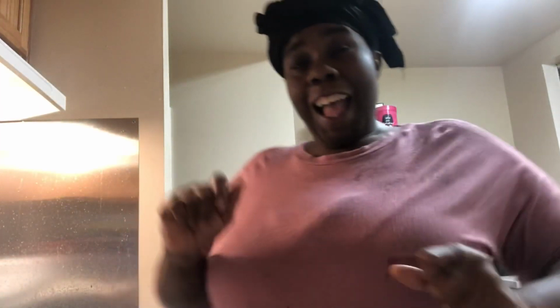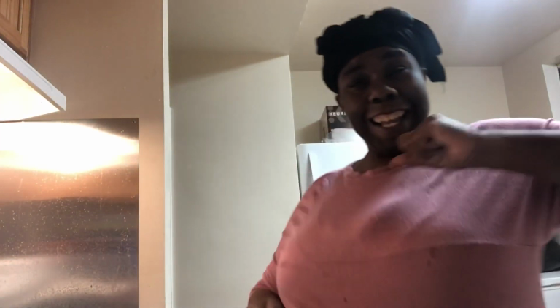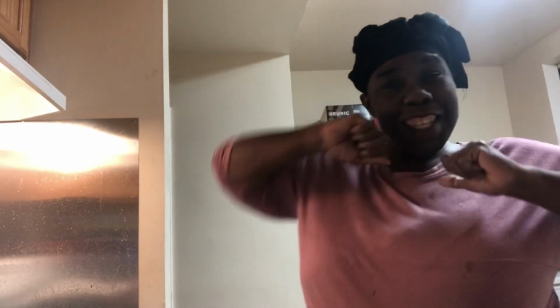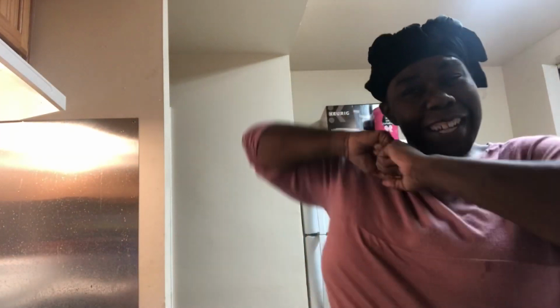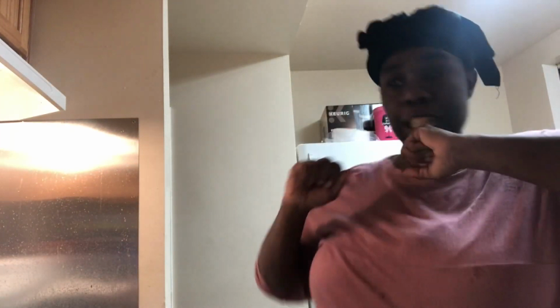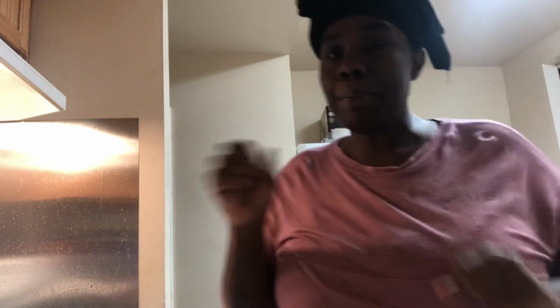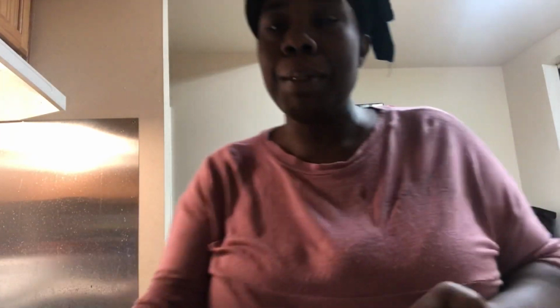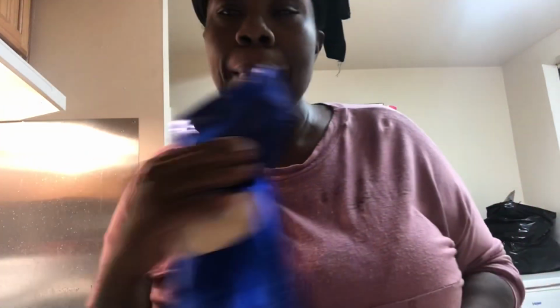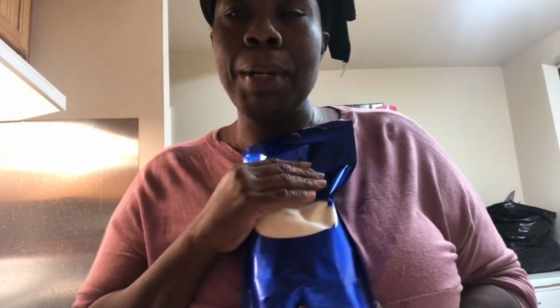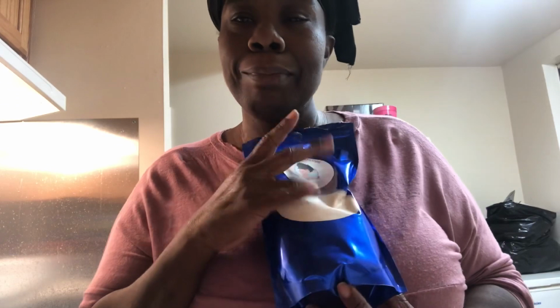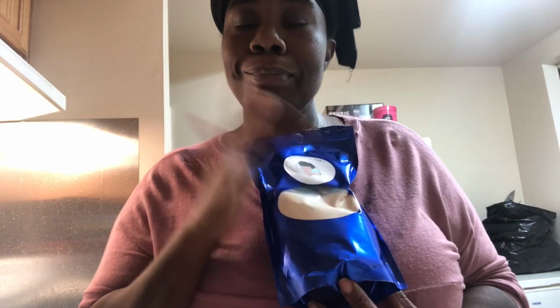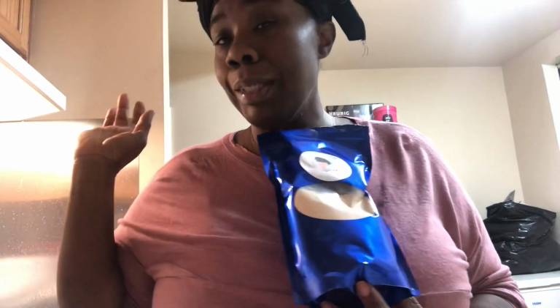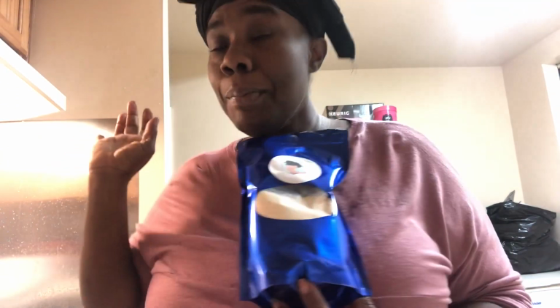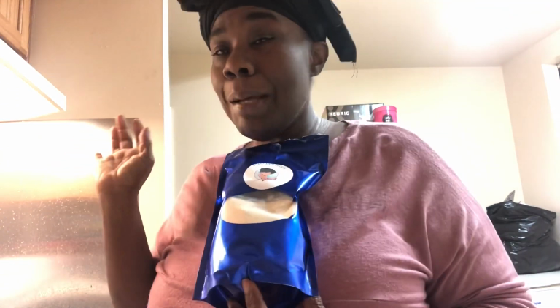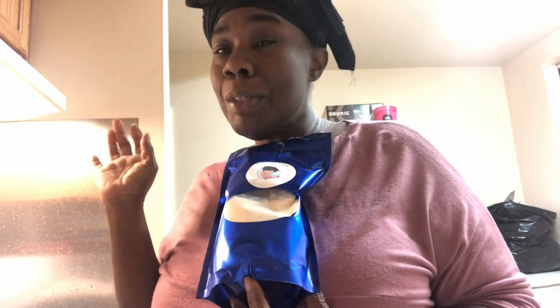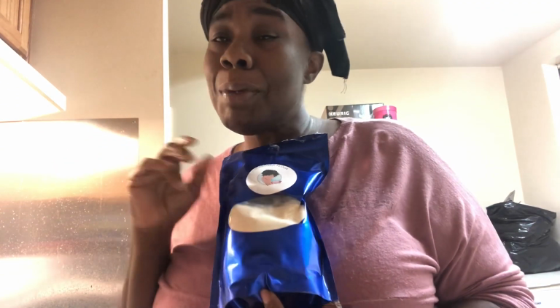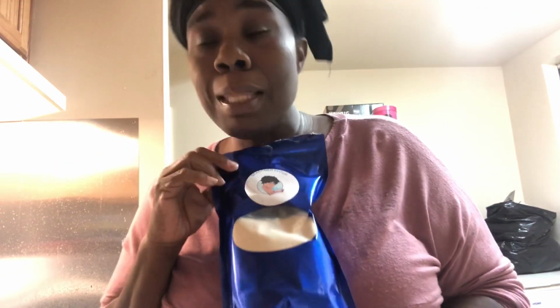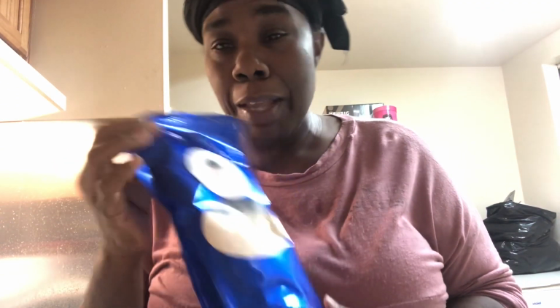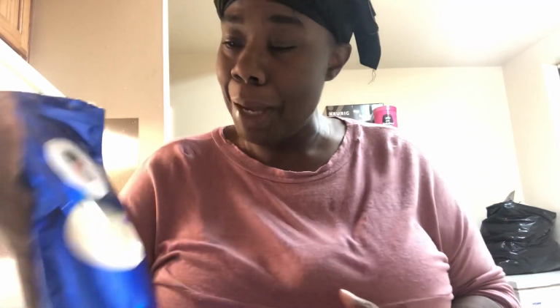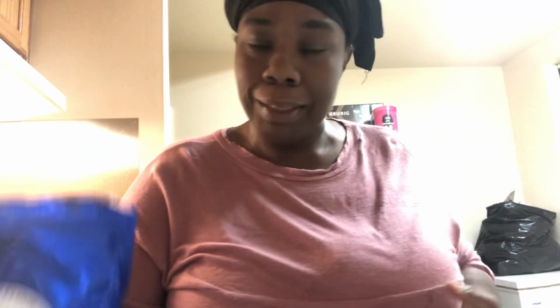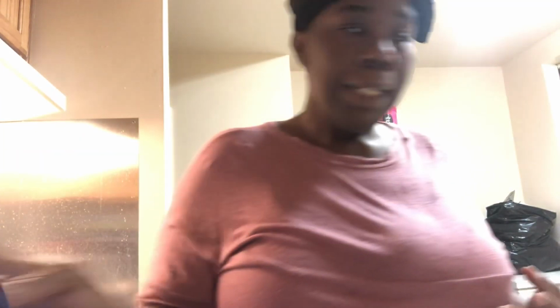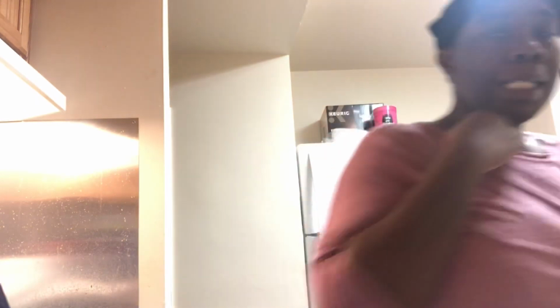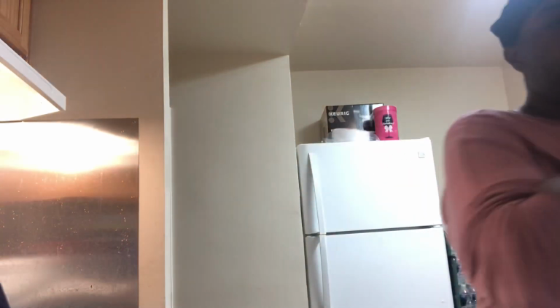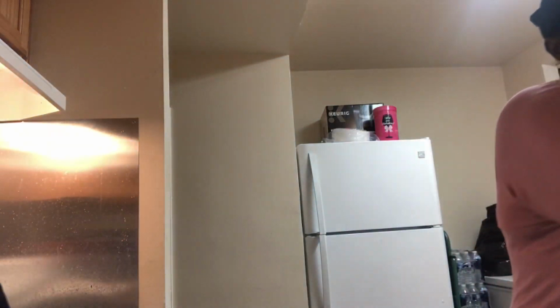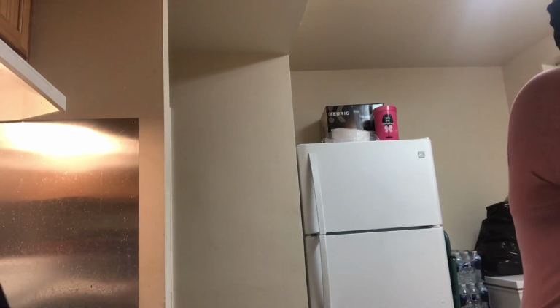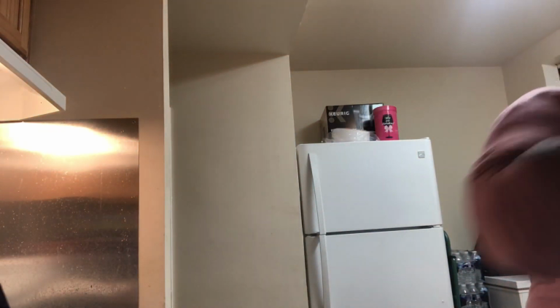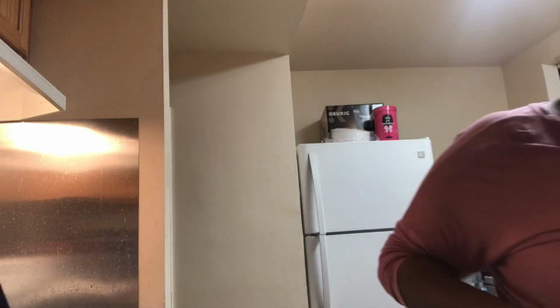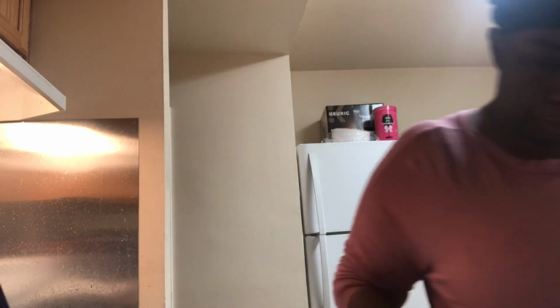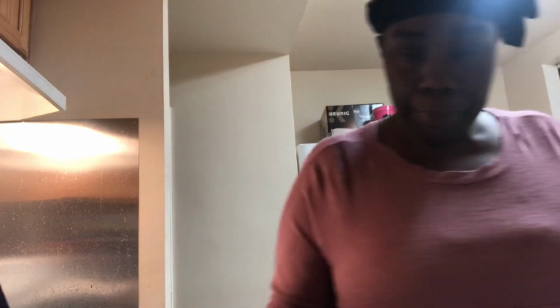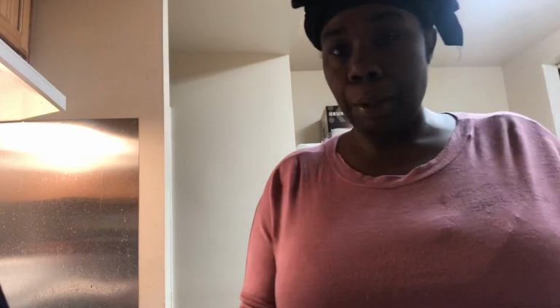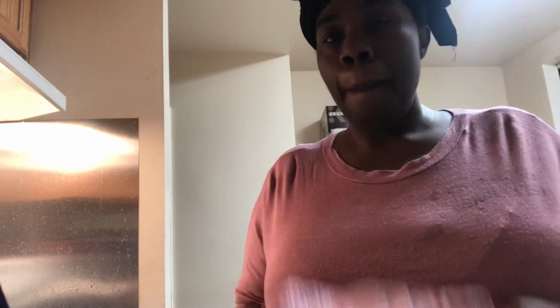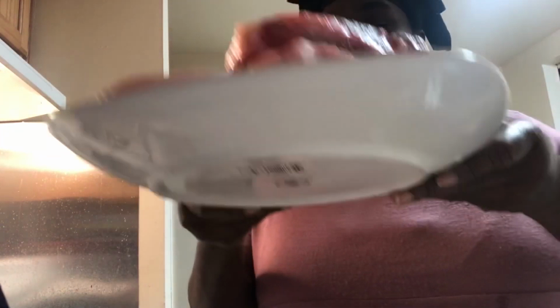Hey, TT Squad! Guess what? I'm making some pork chops with Sofa Tea flour, like I told y'all. Look, pork chops.